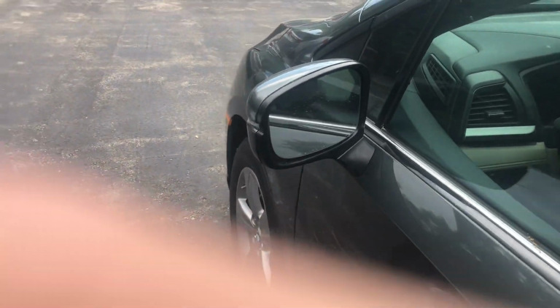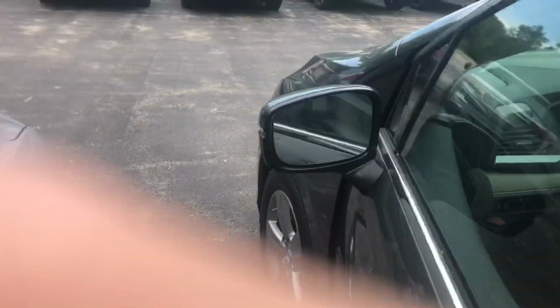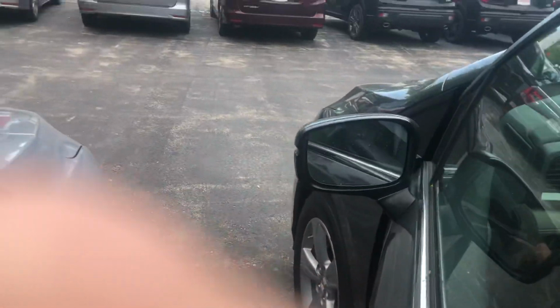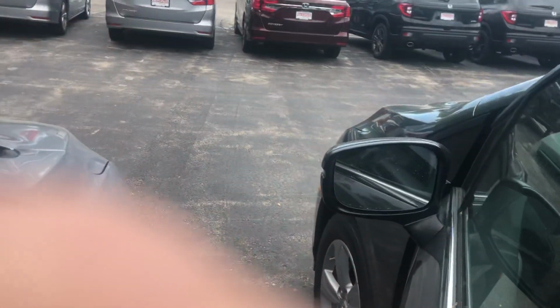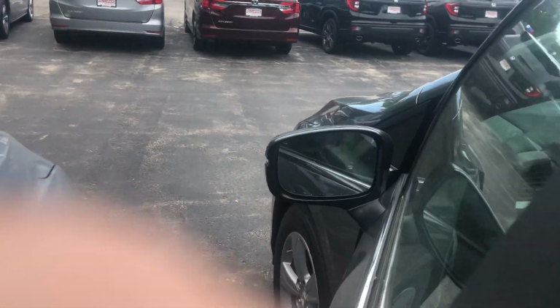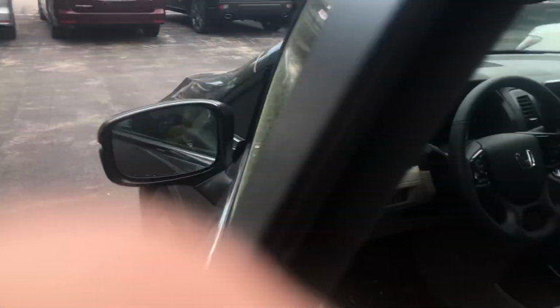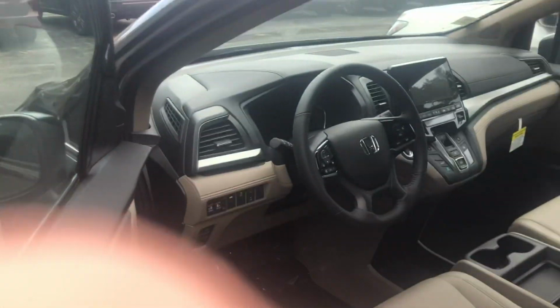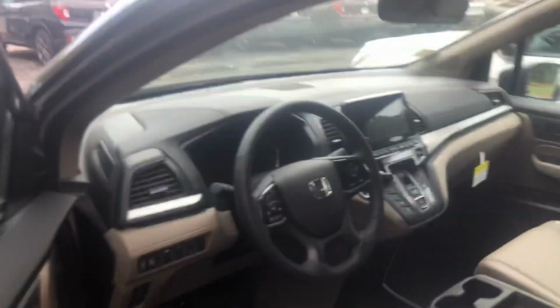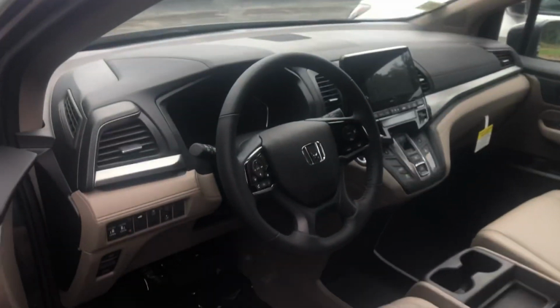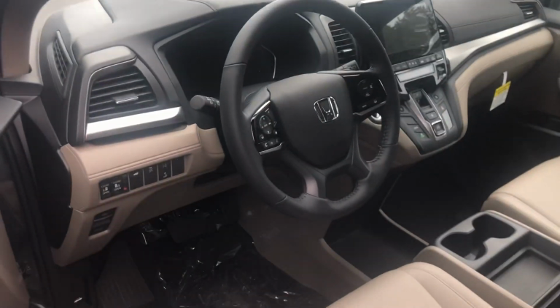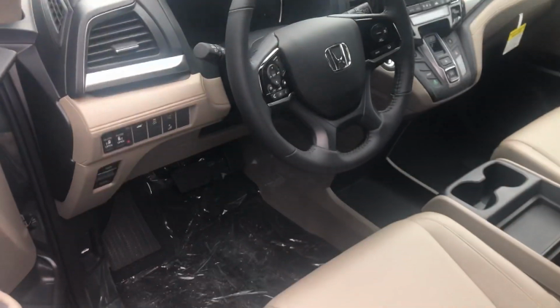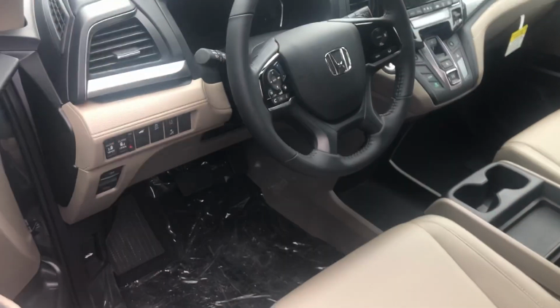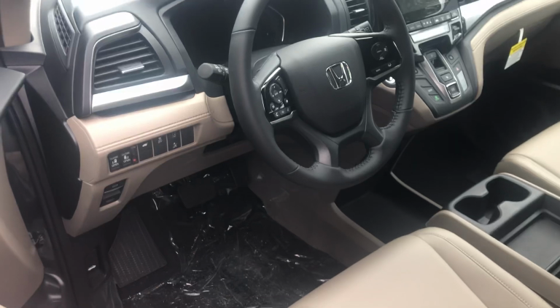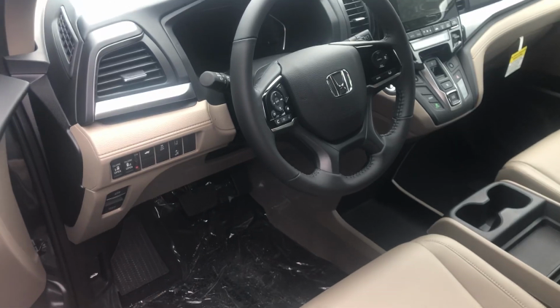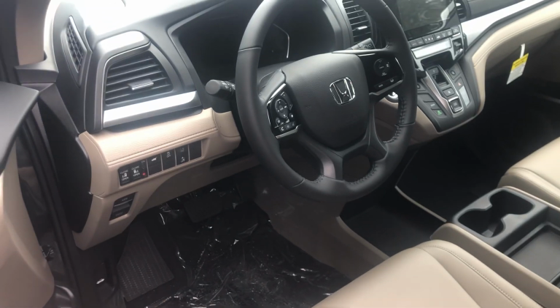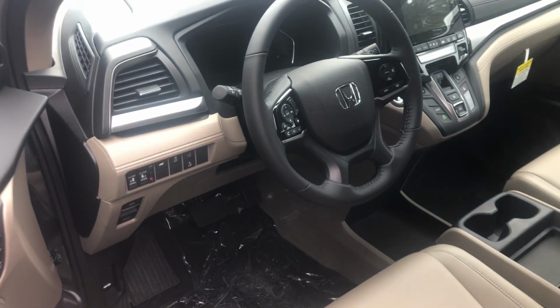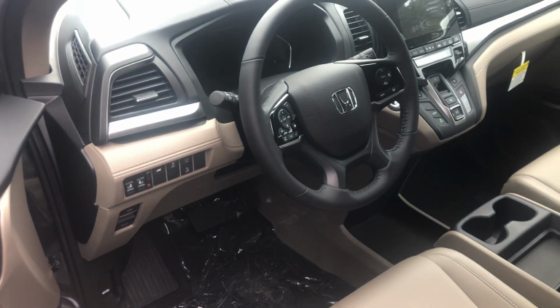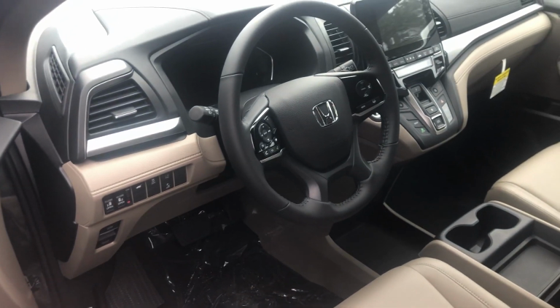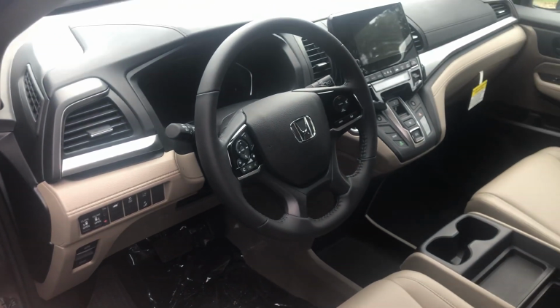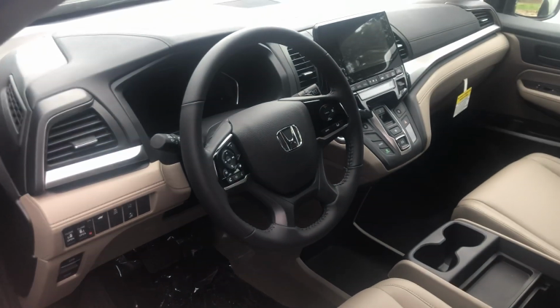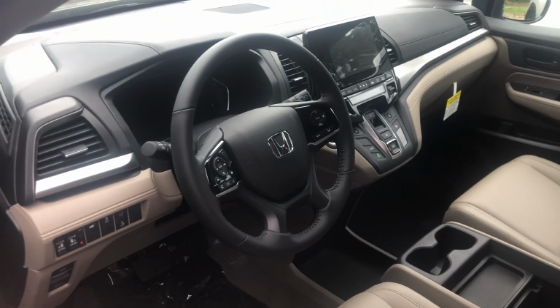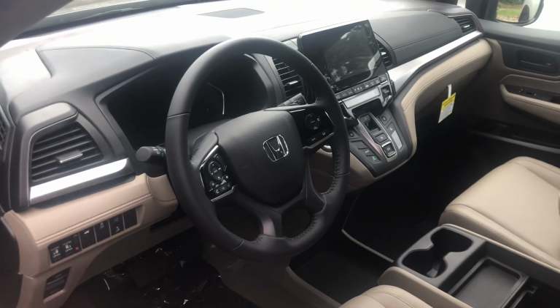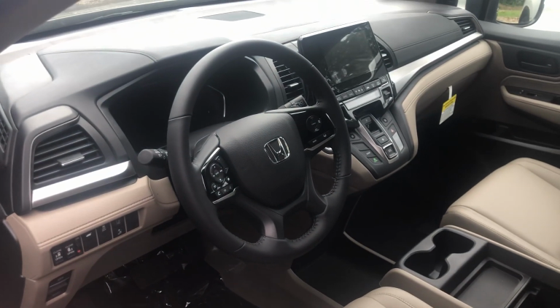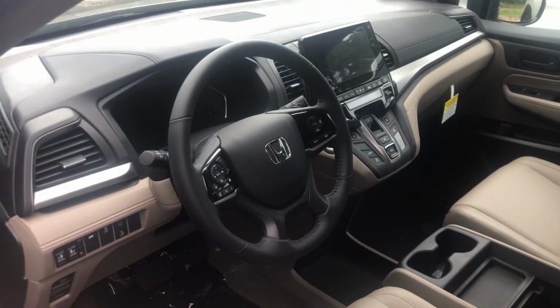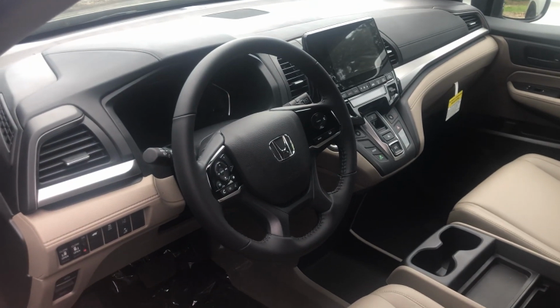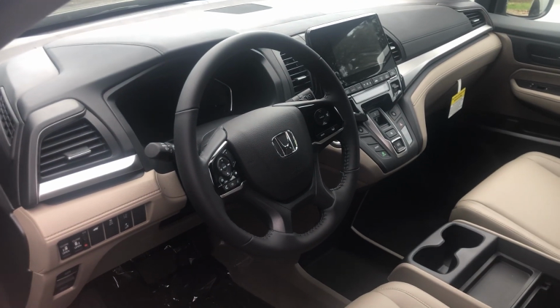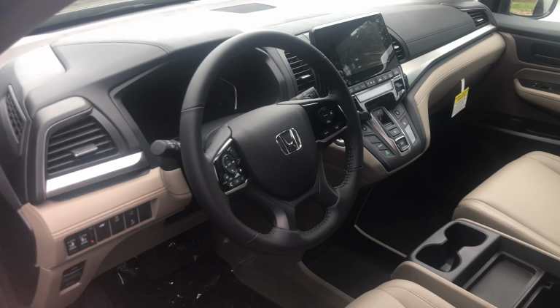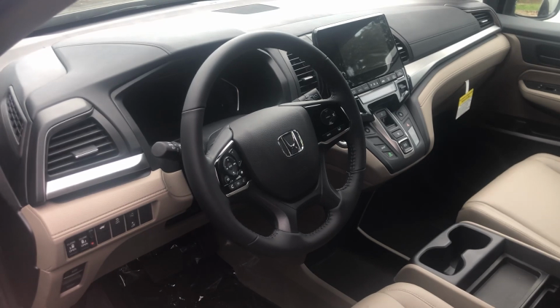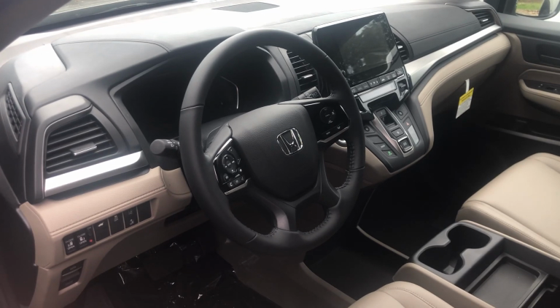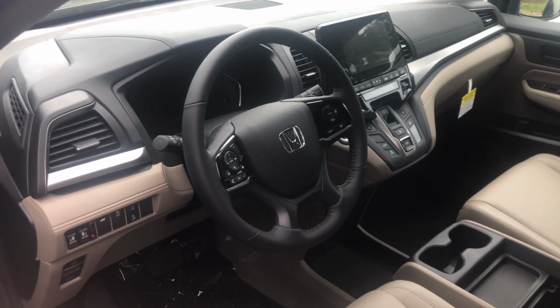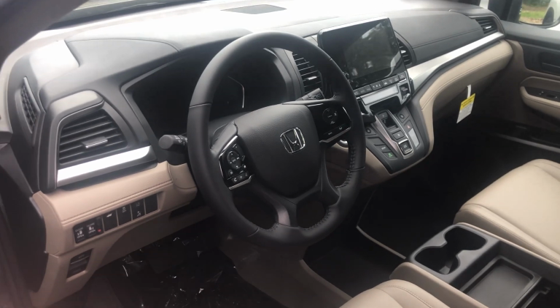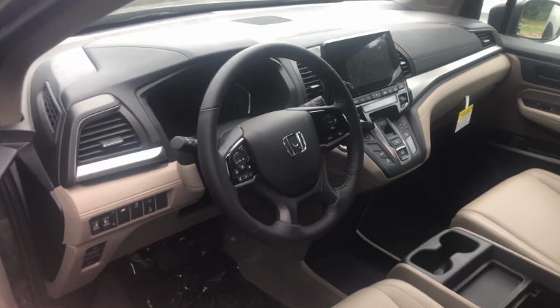Bringing you over to the driver's seat — you can make and receive phone calls right here from your steering wheel, as well as access all of your audio features. You do have a nice backup camera as well.